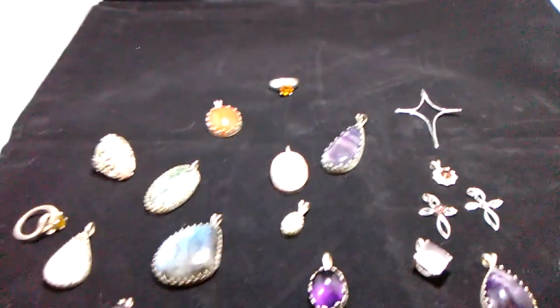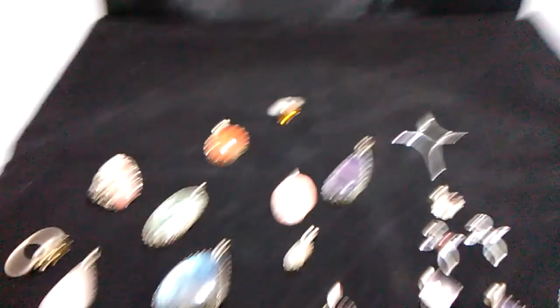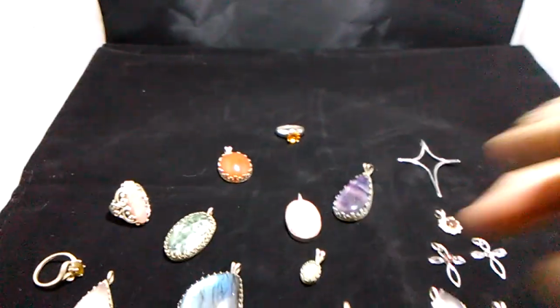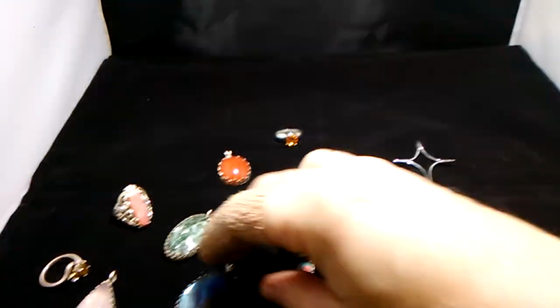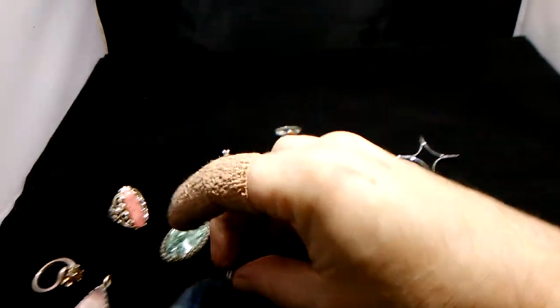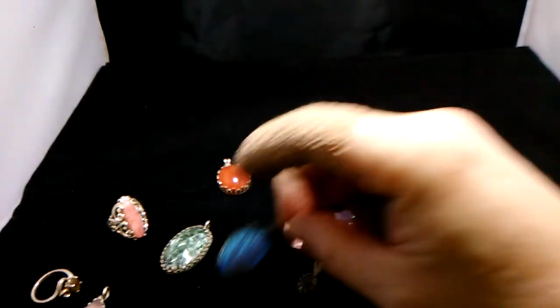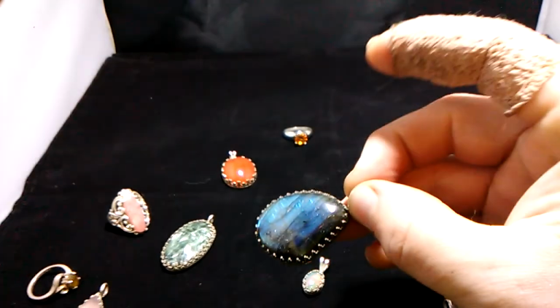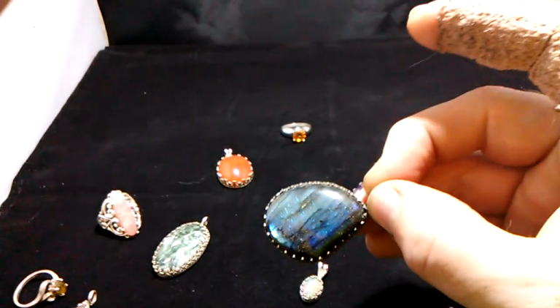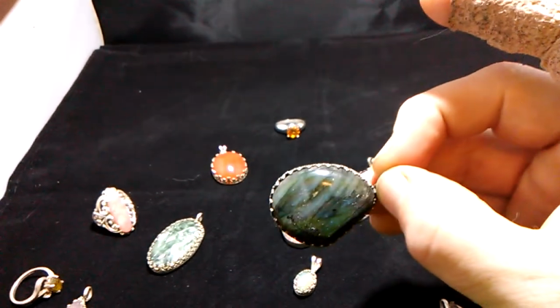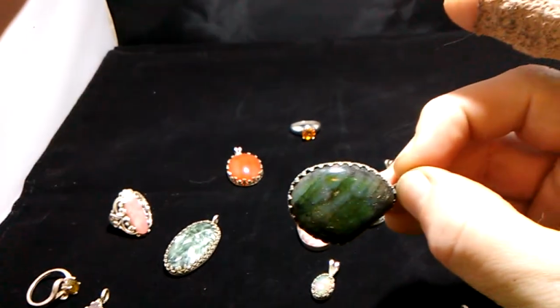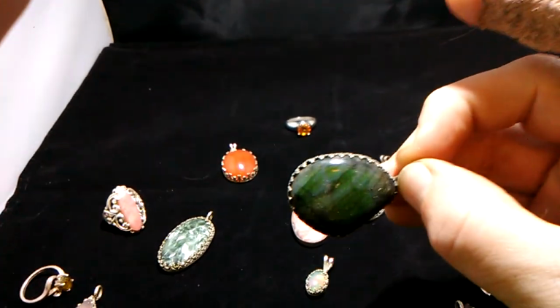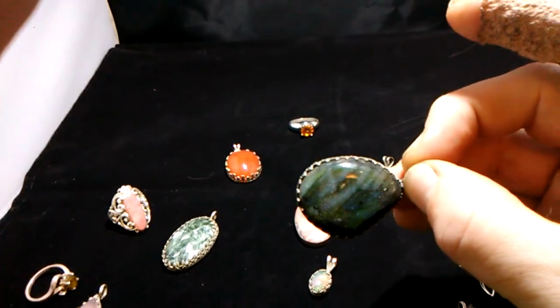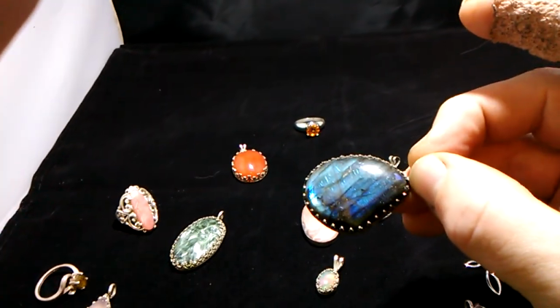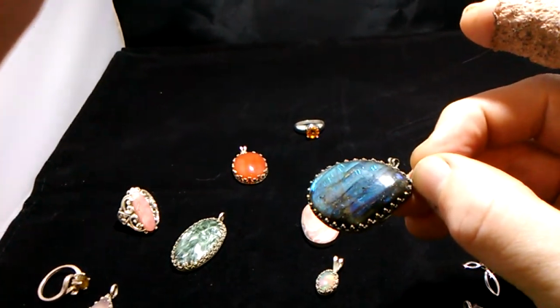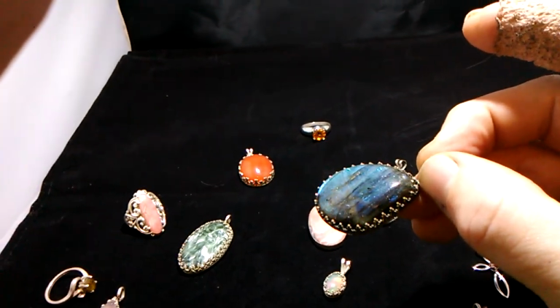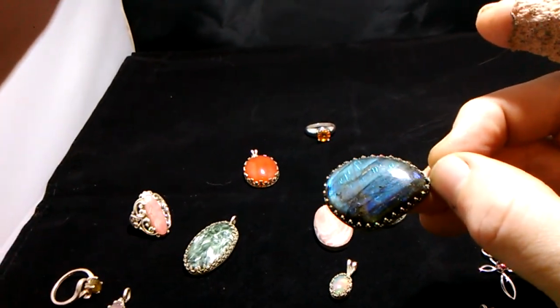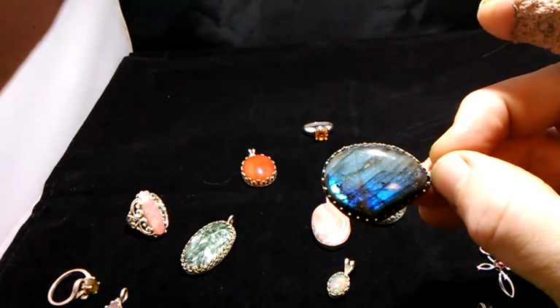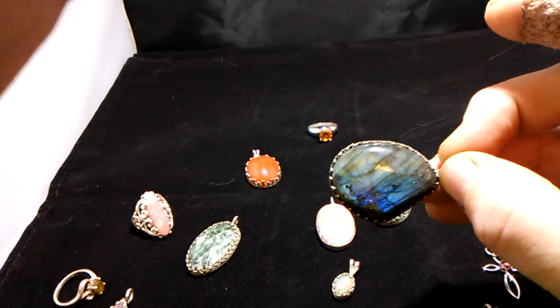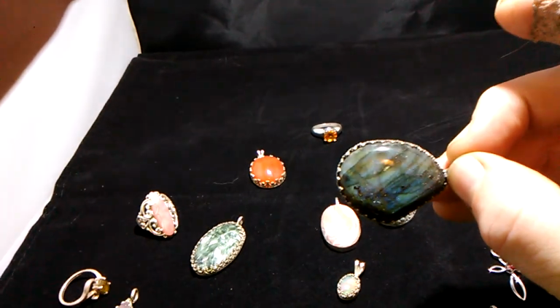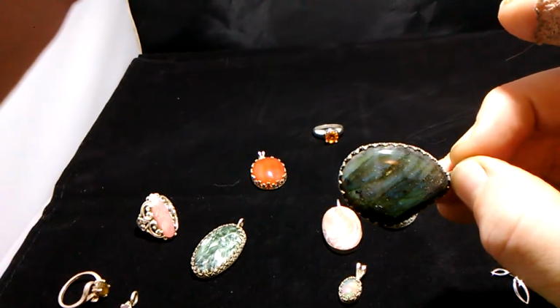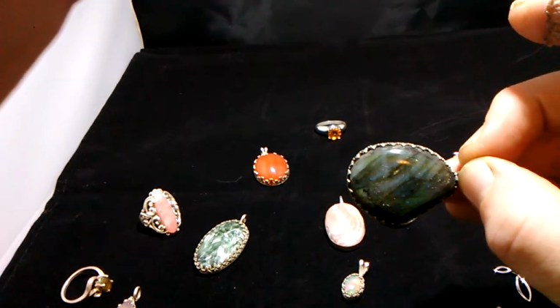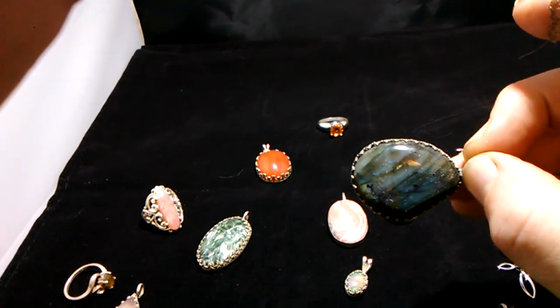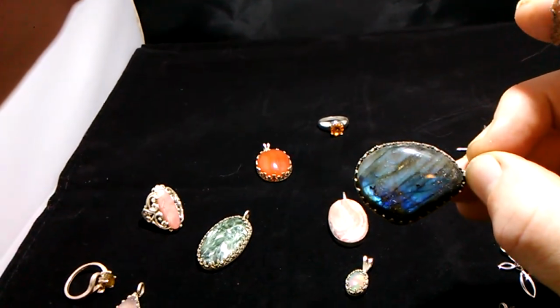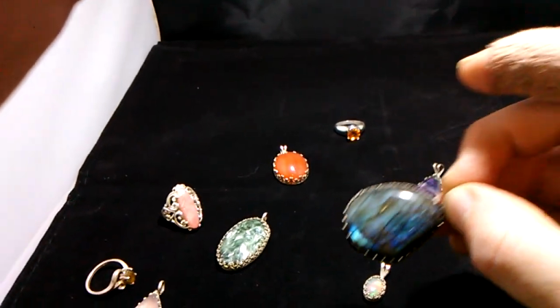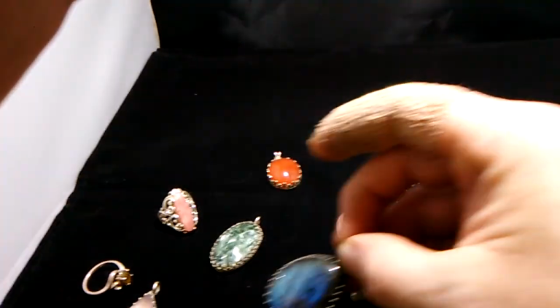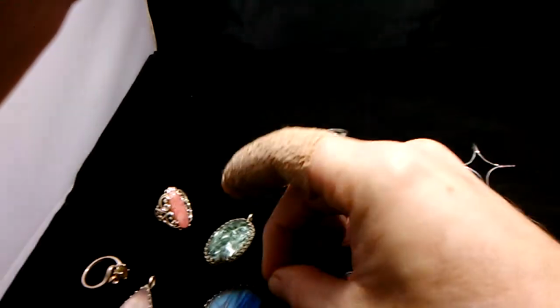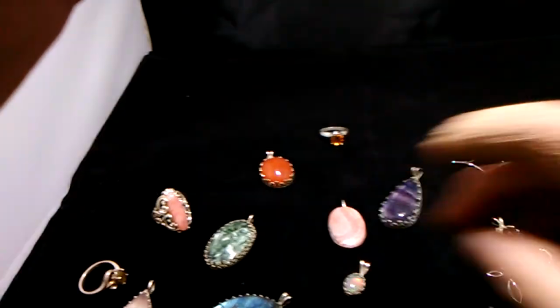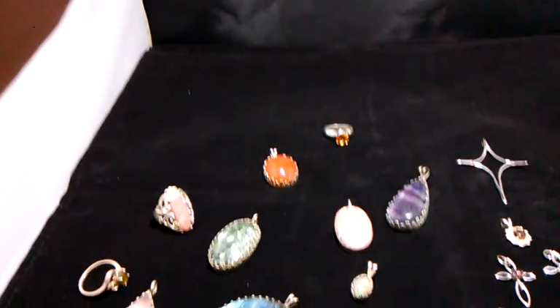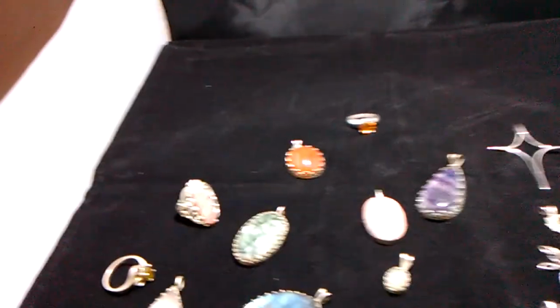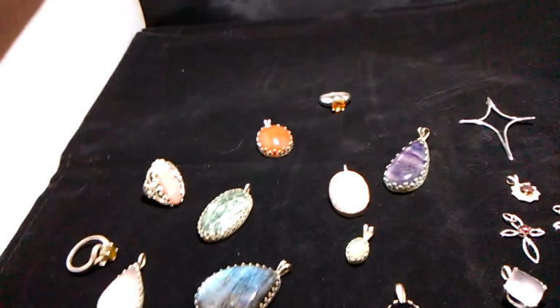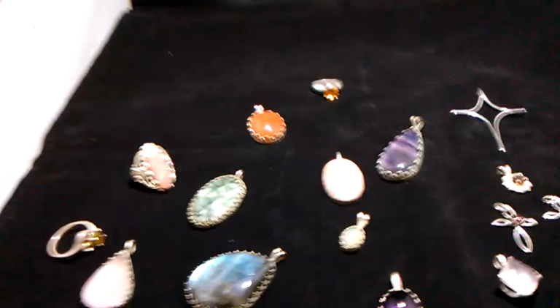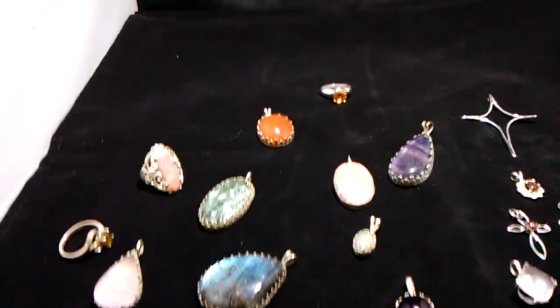You have a labradorite and I have a few pieces of those available. Notice how this labradorite goes from blue to yellow to green — there's a little bit of orange and pink in it. It's hard to capture sometimes on video.